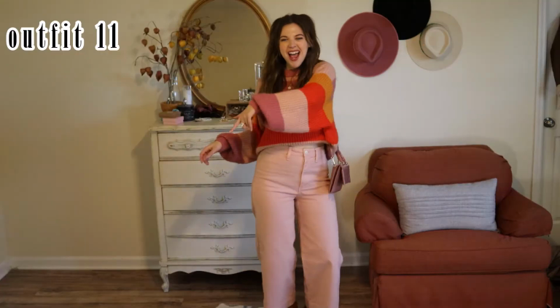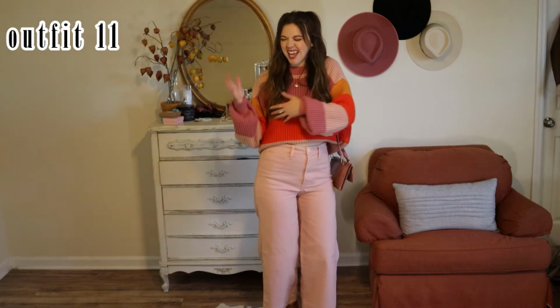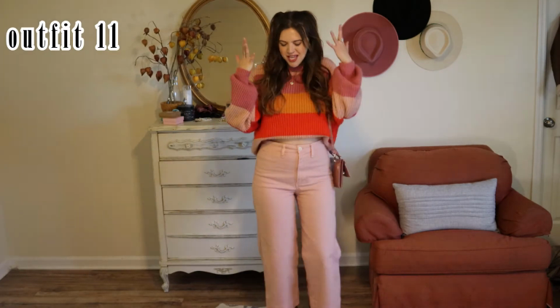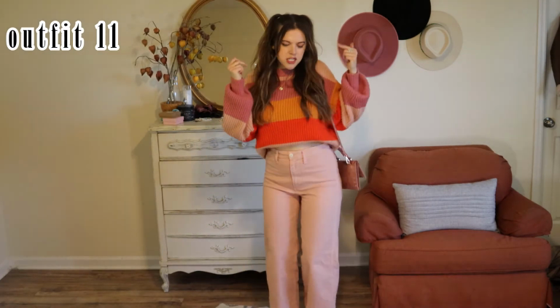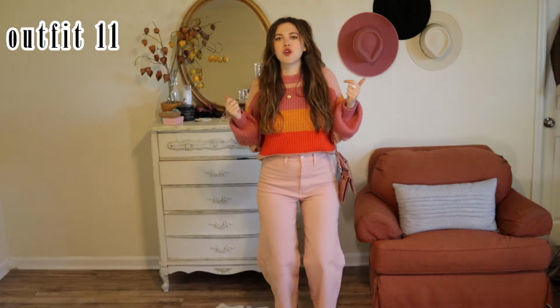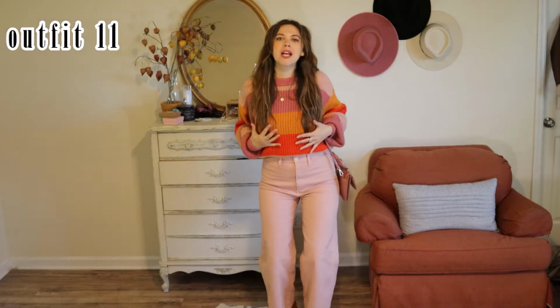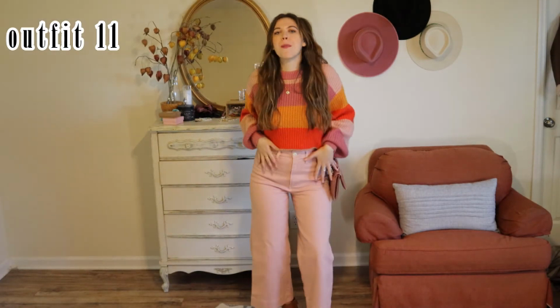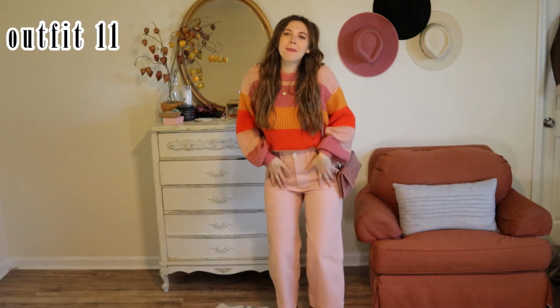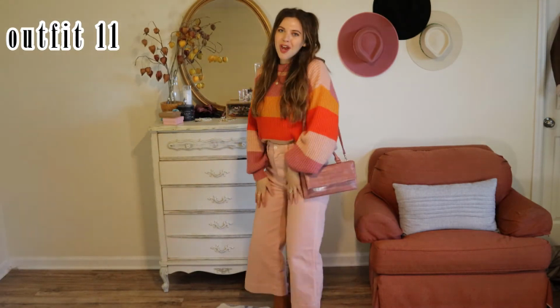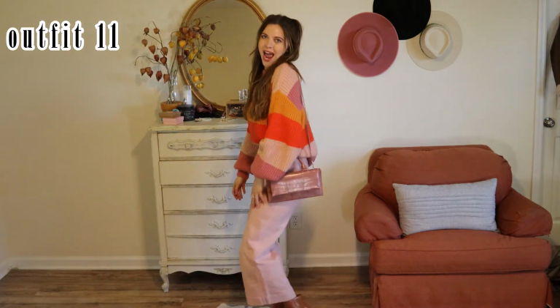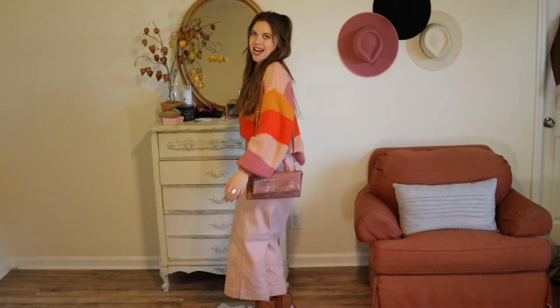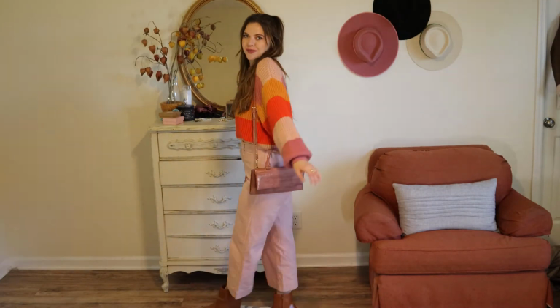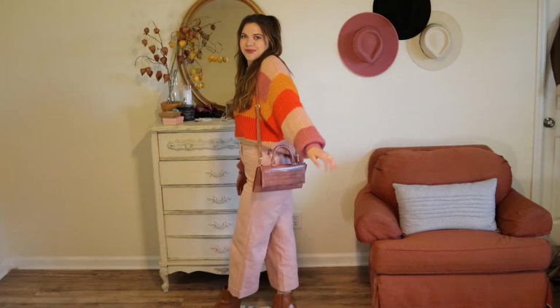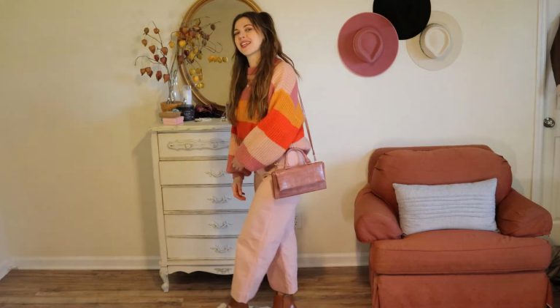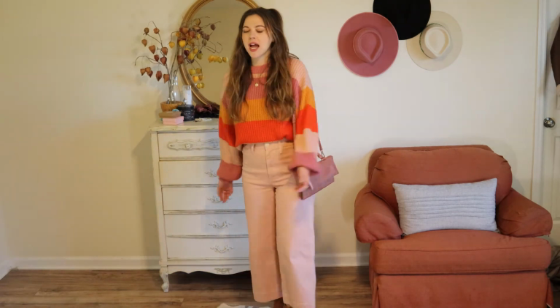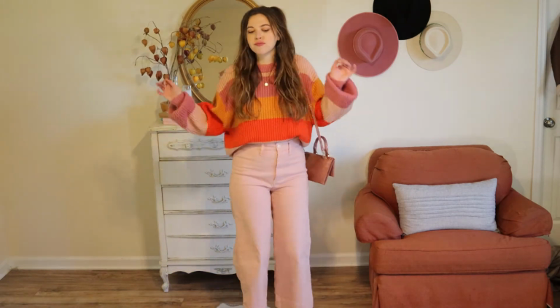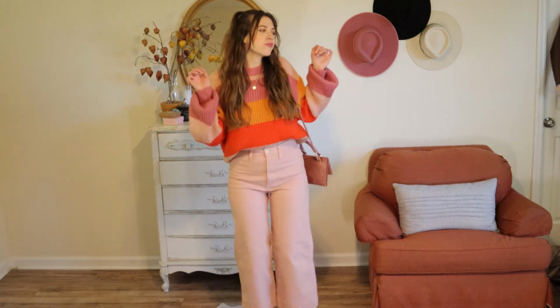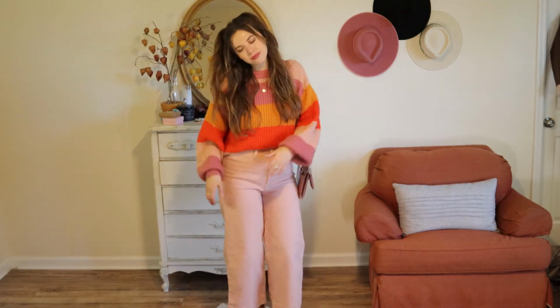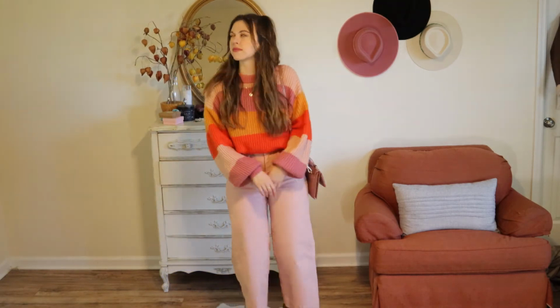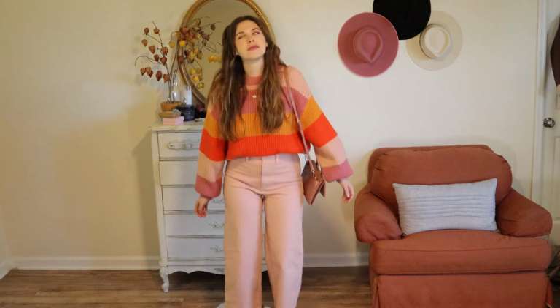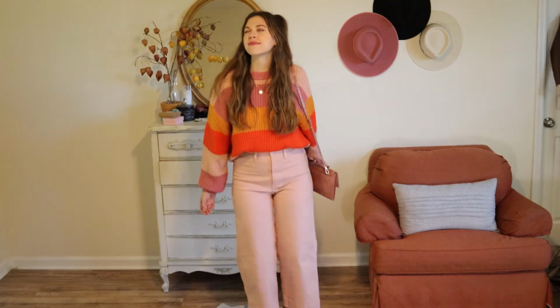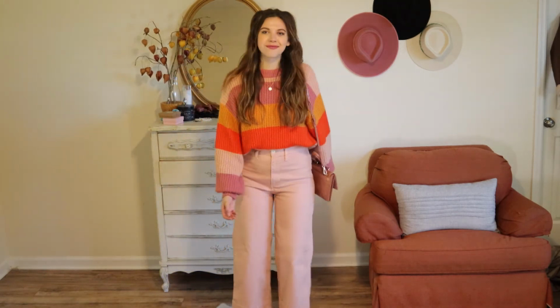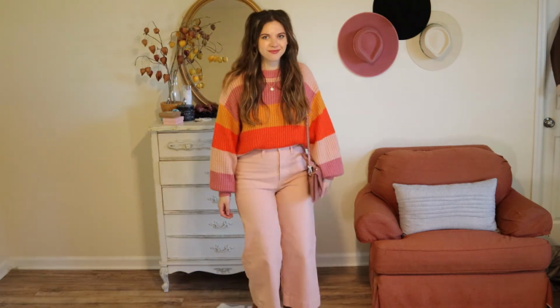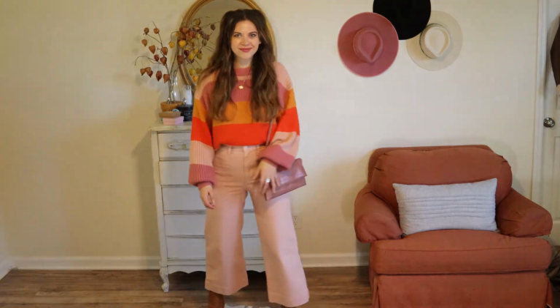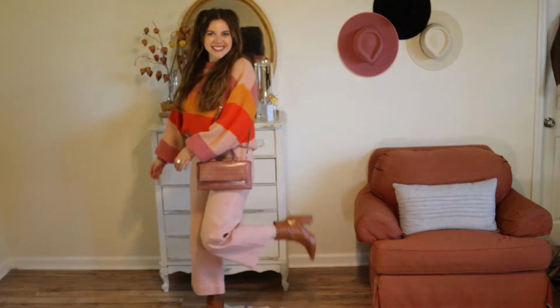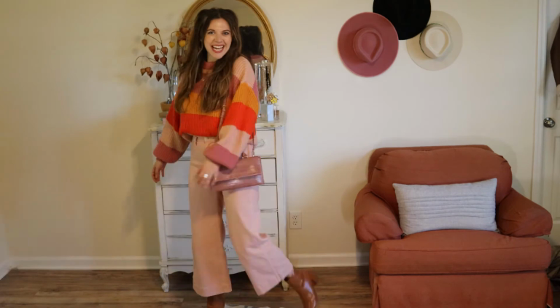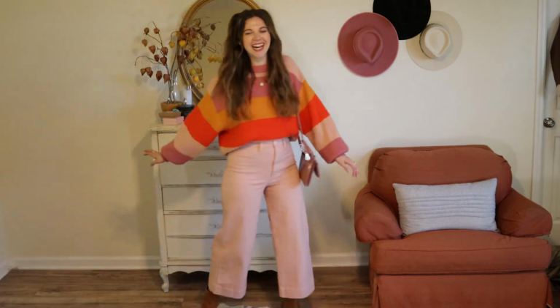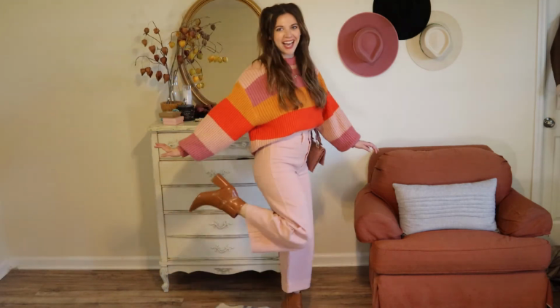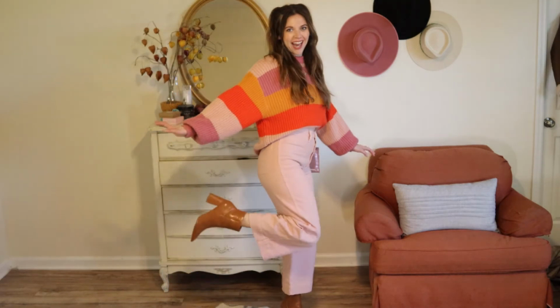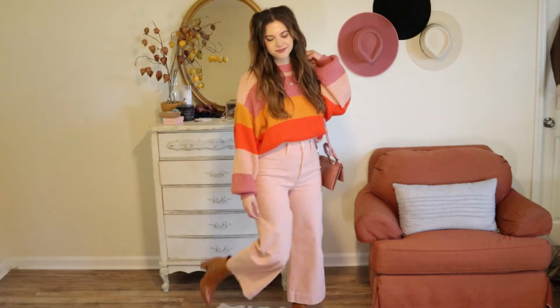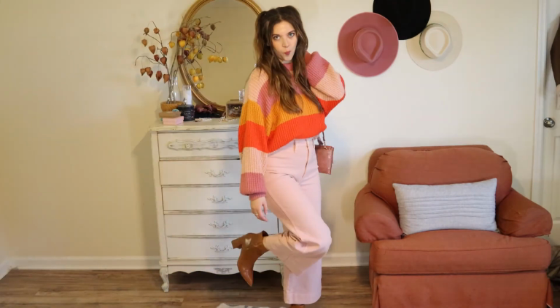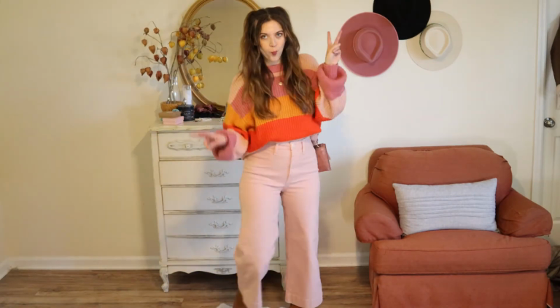This is my last outfit, and I still haven't apologized for all the dancing in the video — I started filming to music so it's a little more fun. Anyway, I don't know what it is about these pants but I'm obsessed with them, and I went for a monochromatic look with the pink sweater.